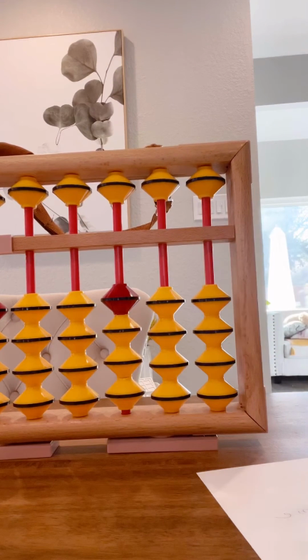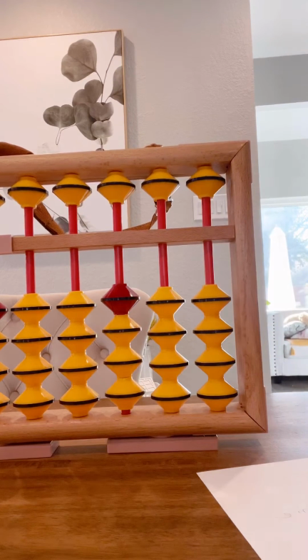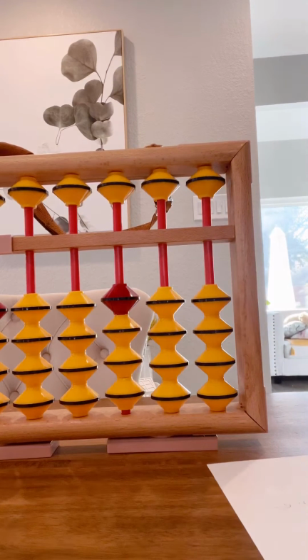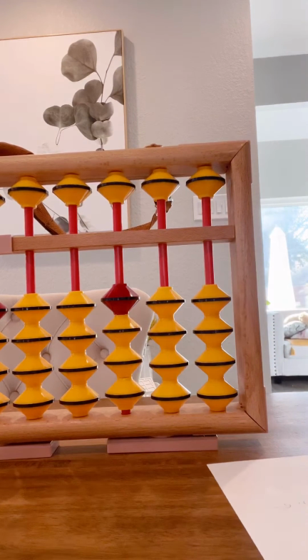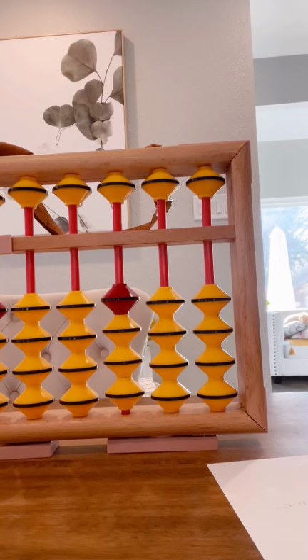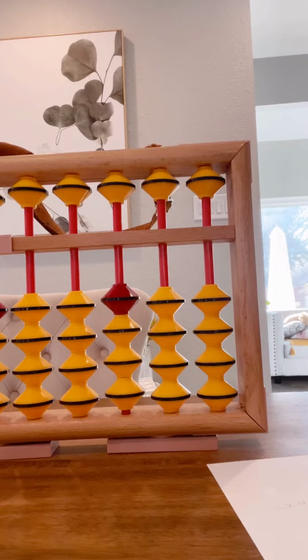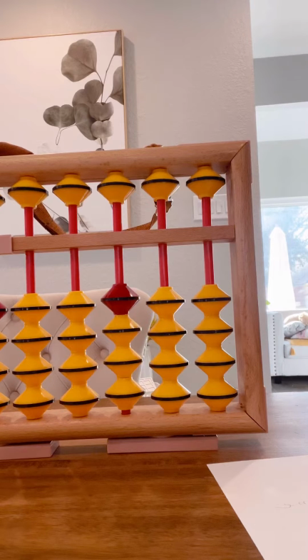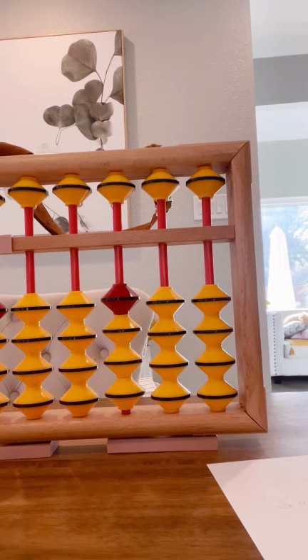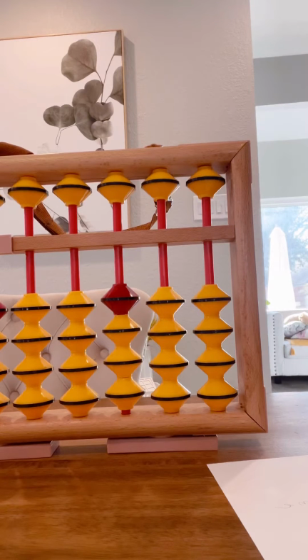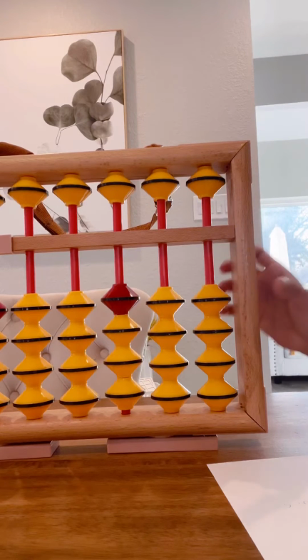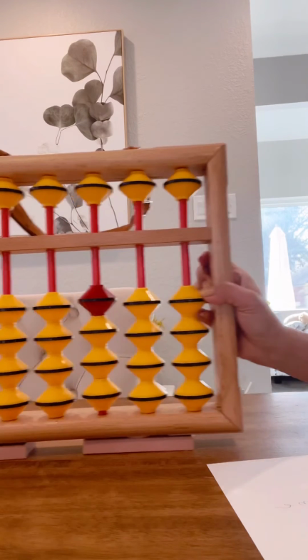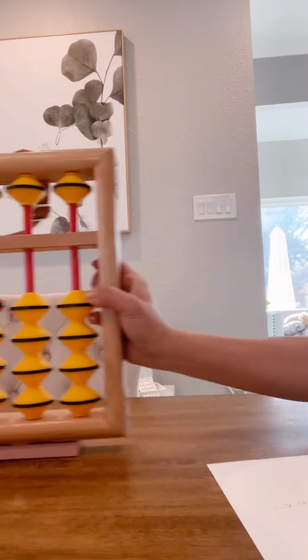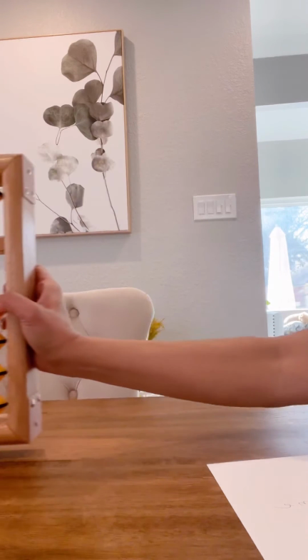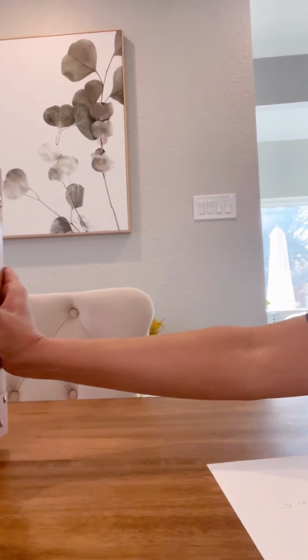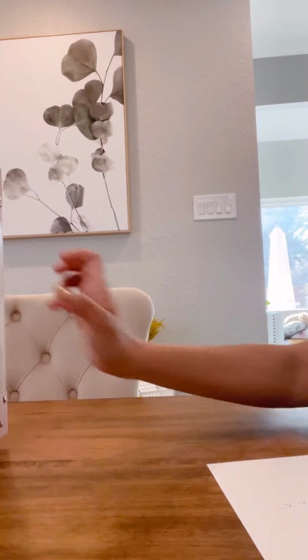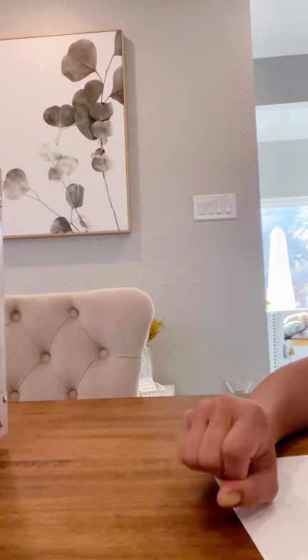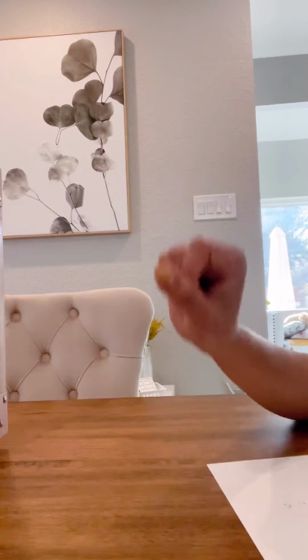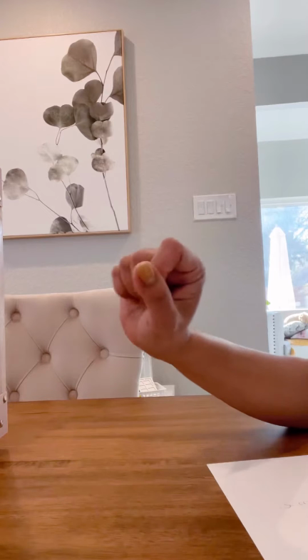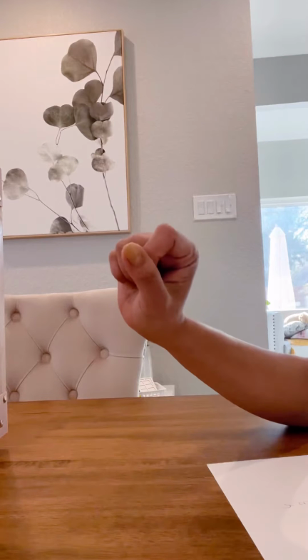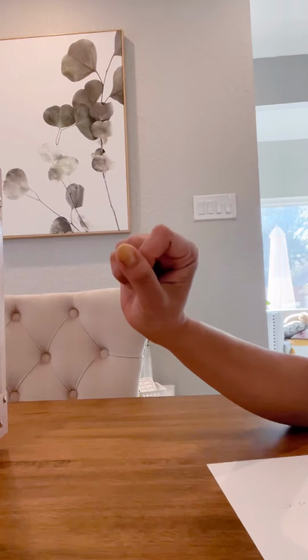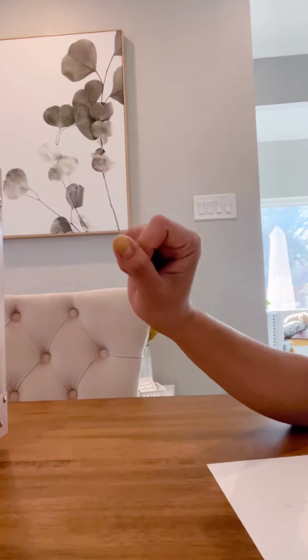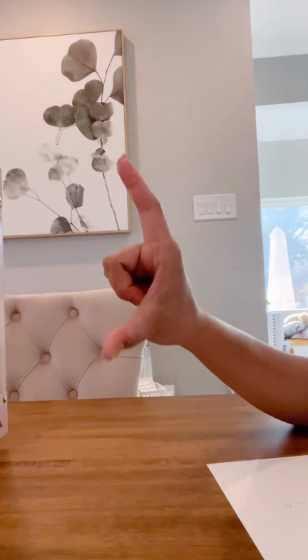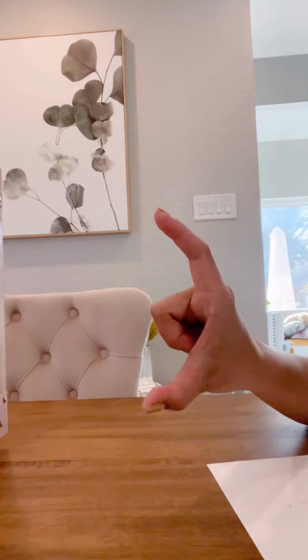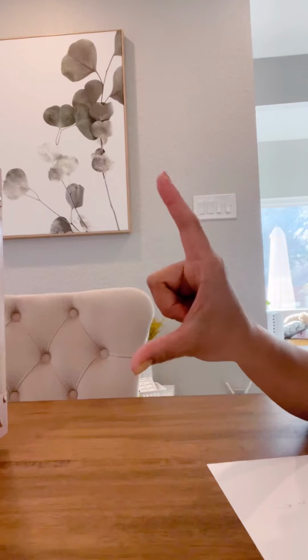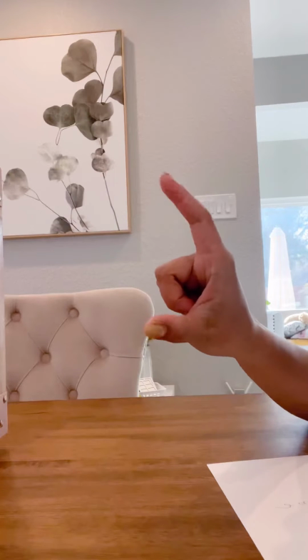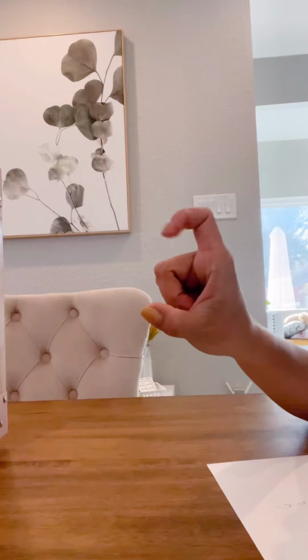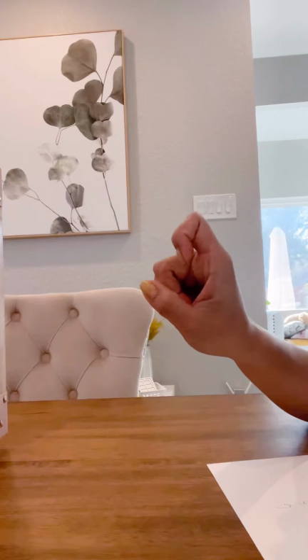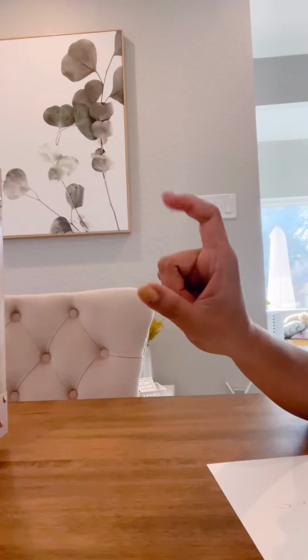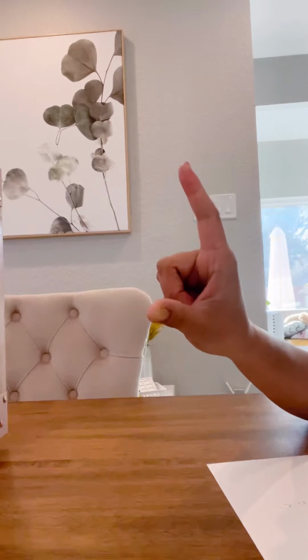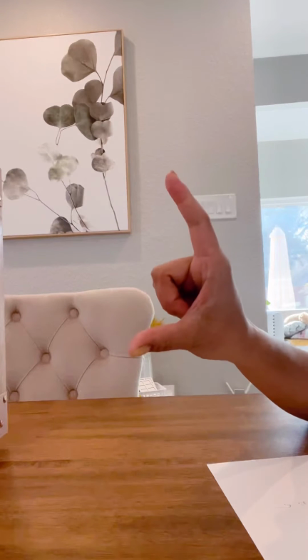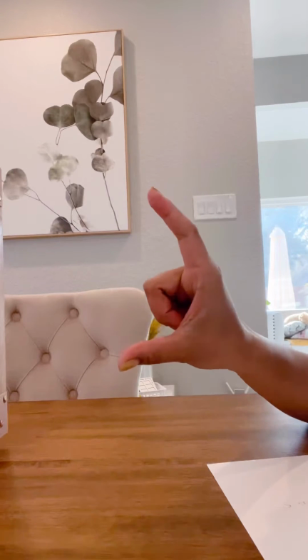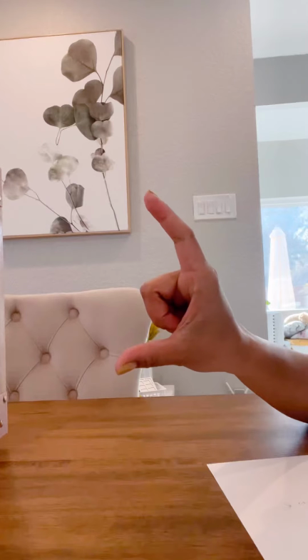Now here is the first step. Put your soroban away and tell your little one to position the right hand. Your right hand is for 1 to 9 numbers.